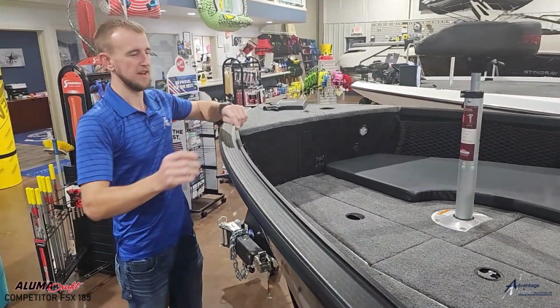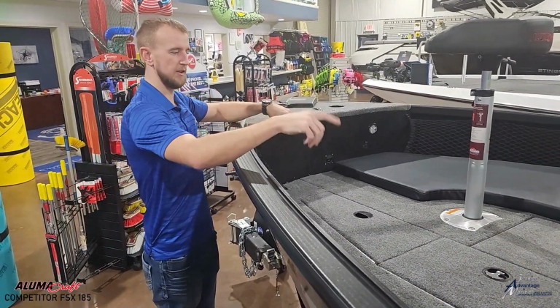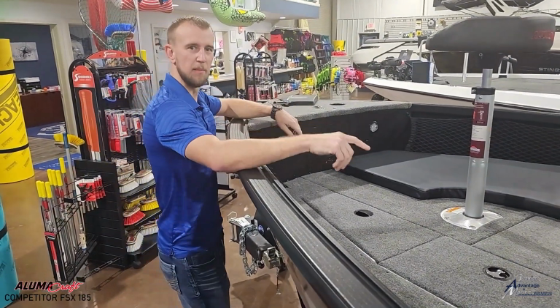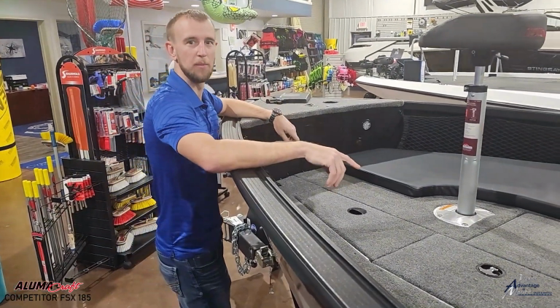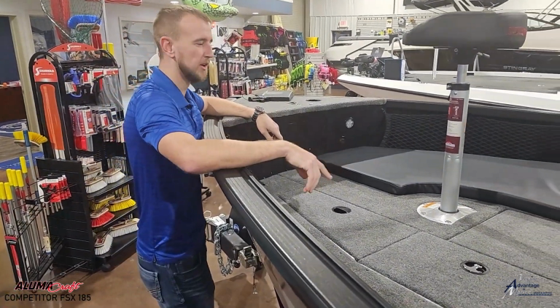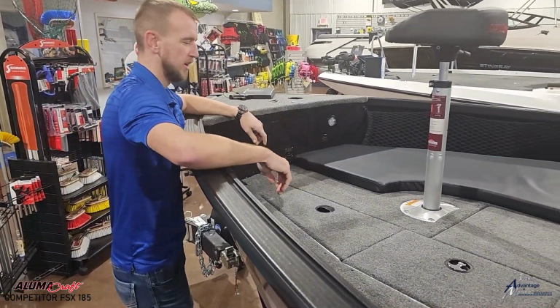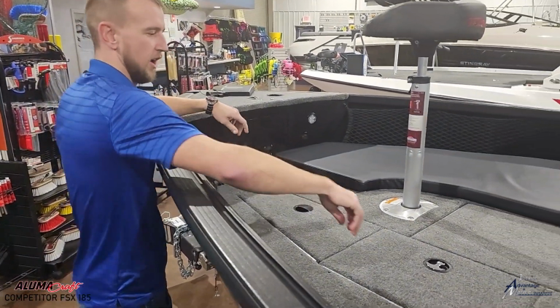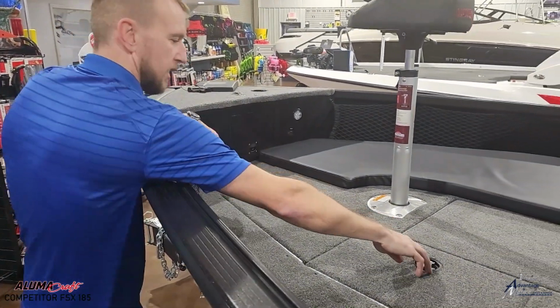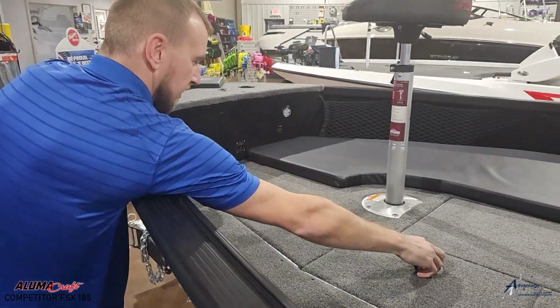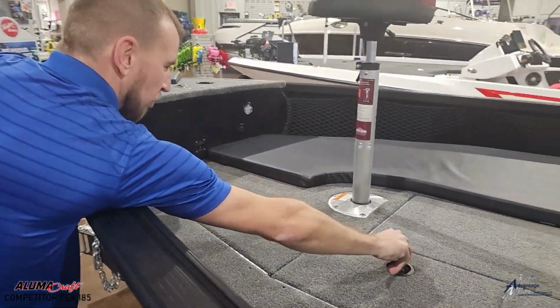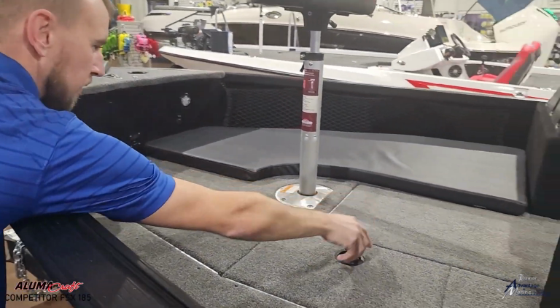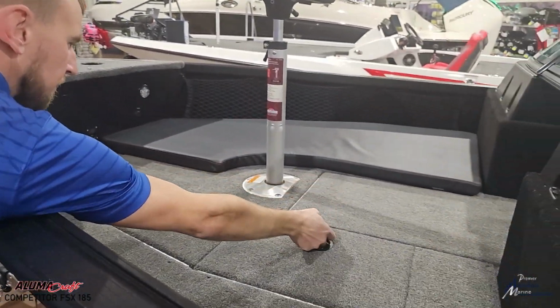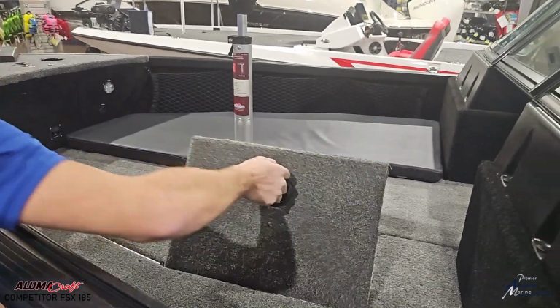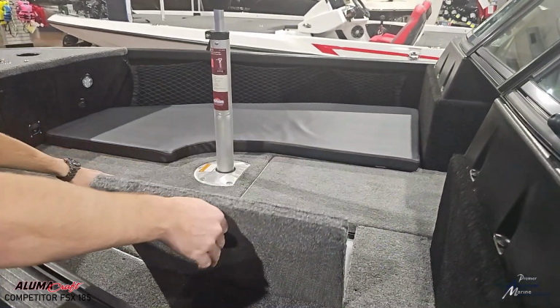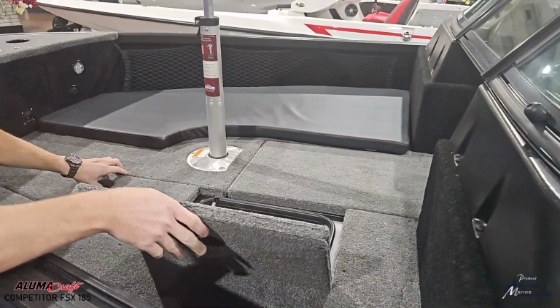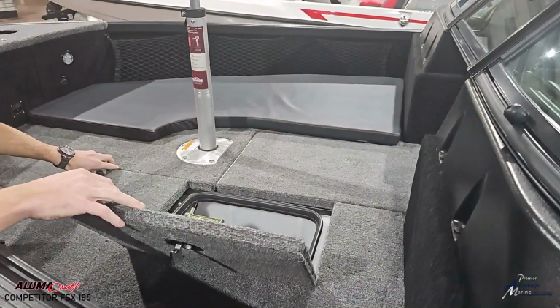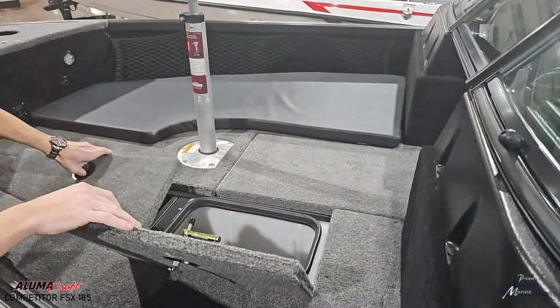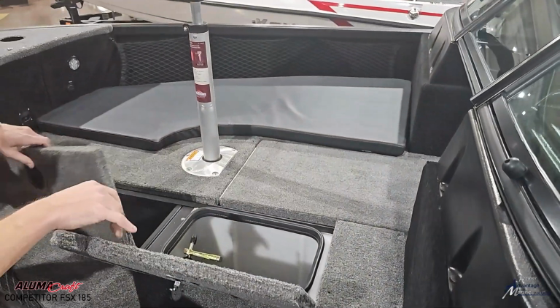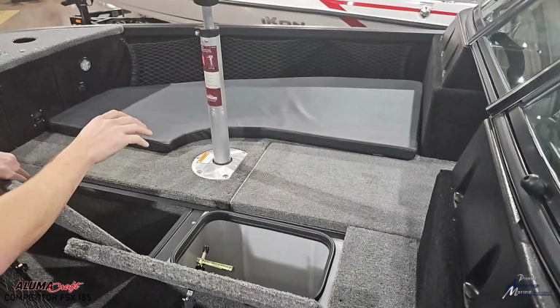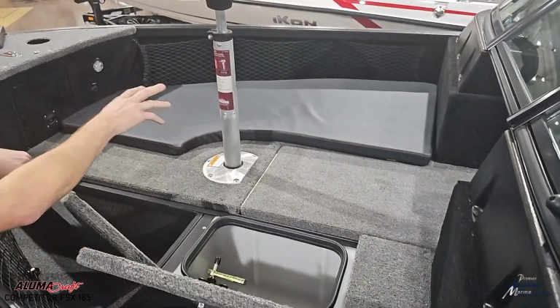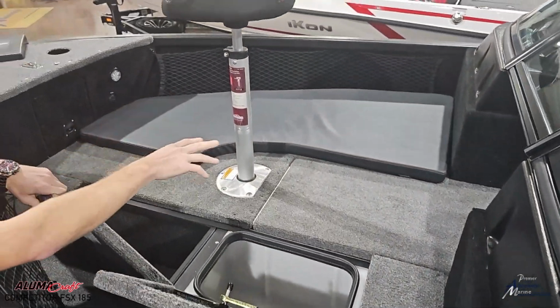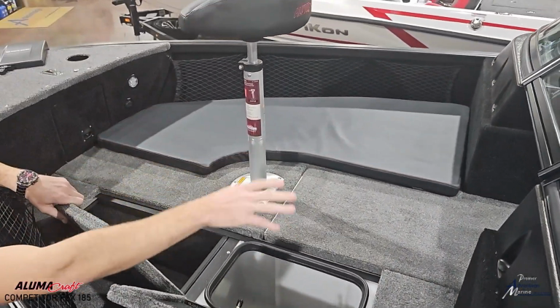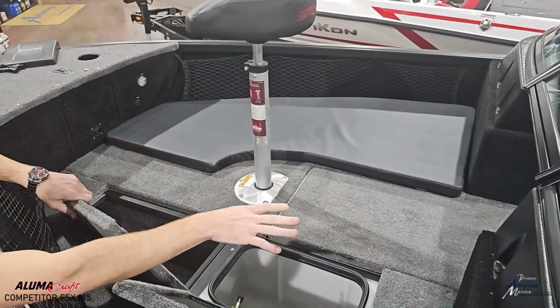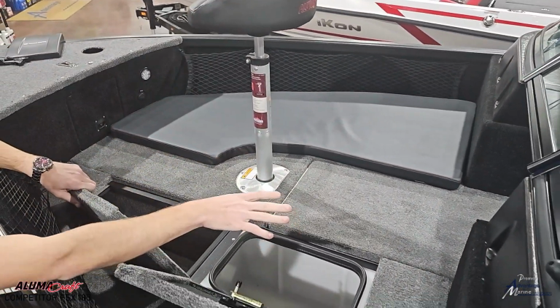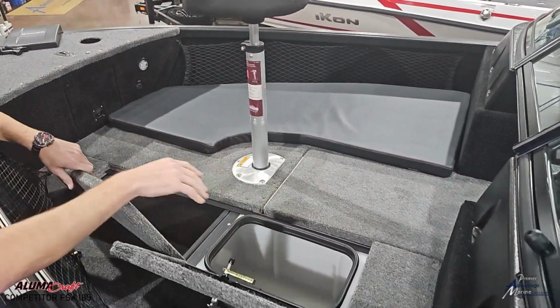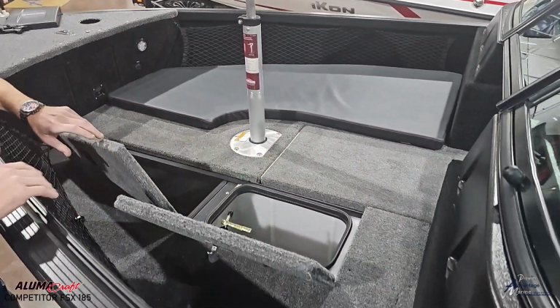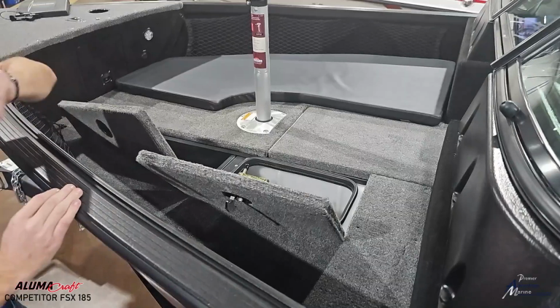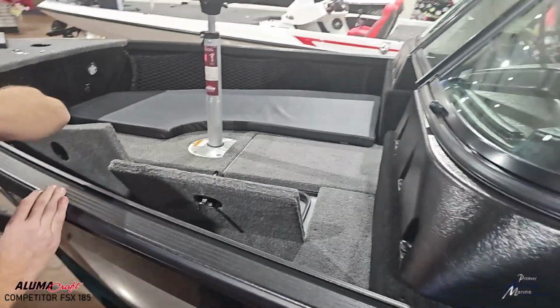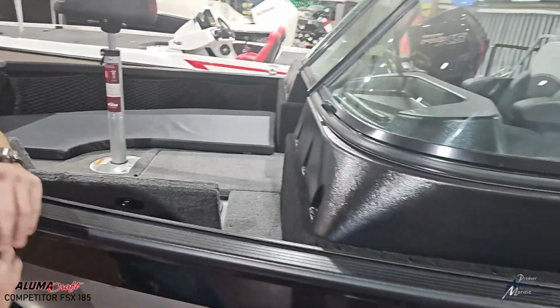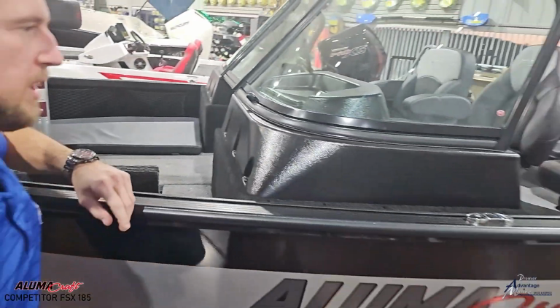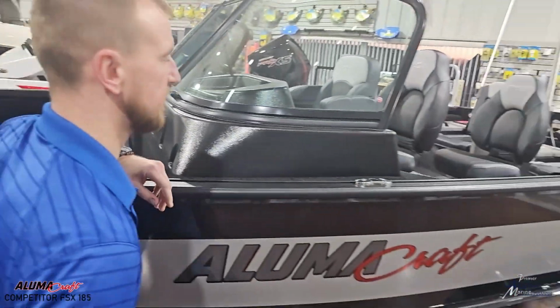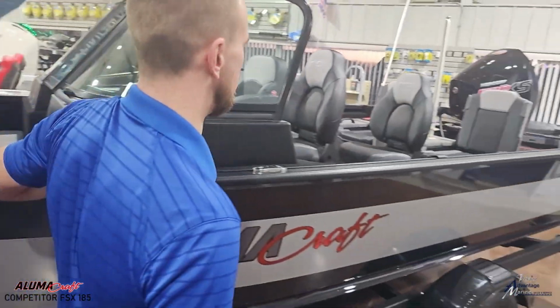Up here in the bow you have a designated live well along with big storage on both sides, plus a rod locker.